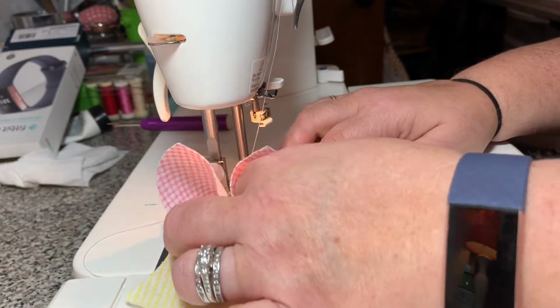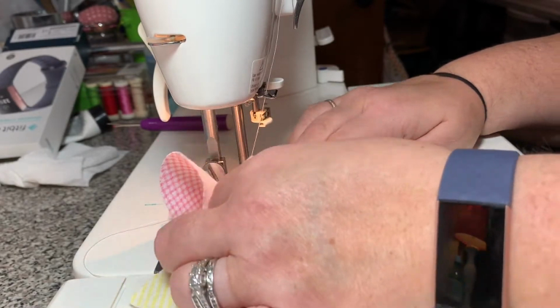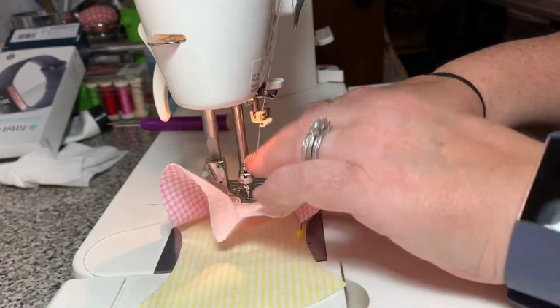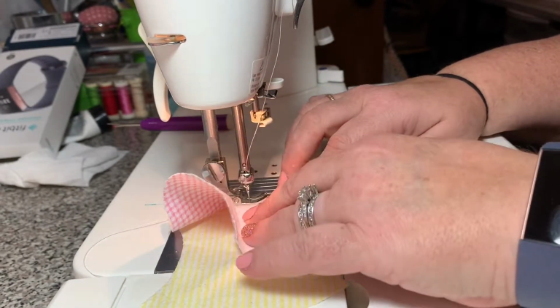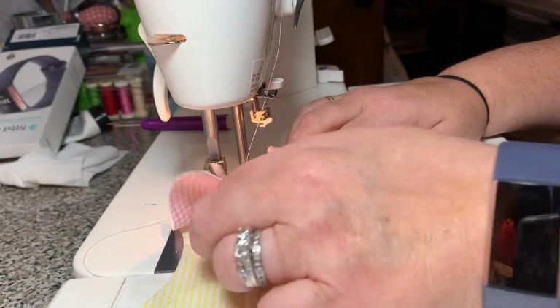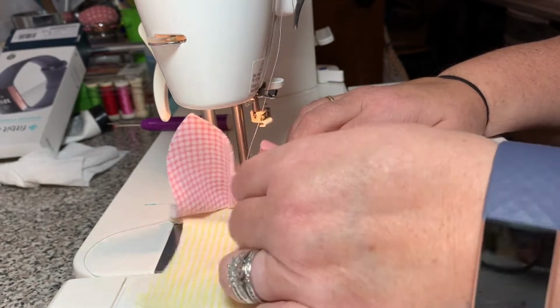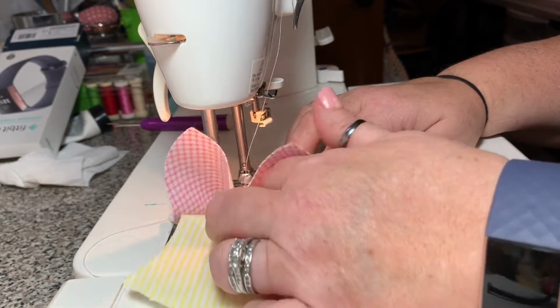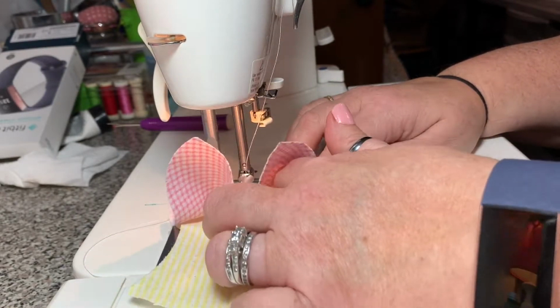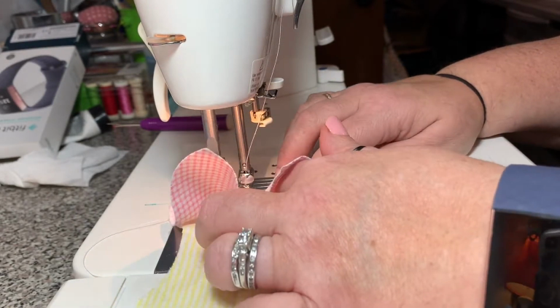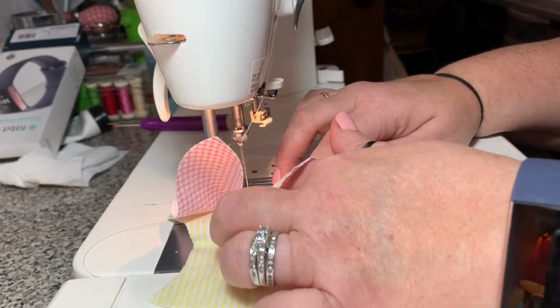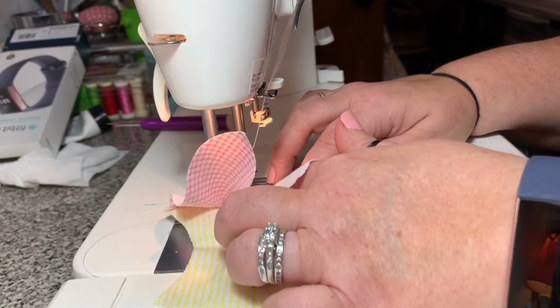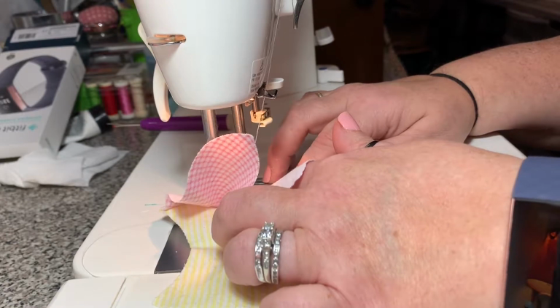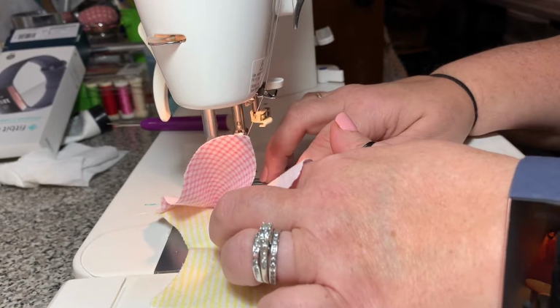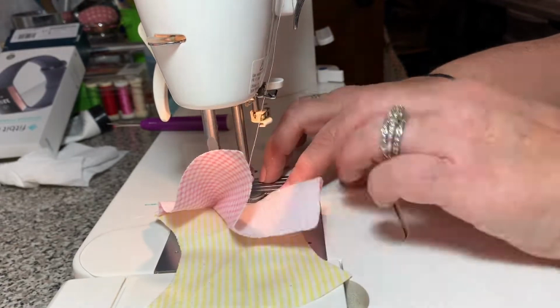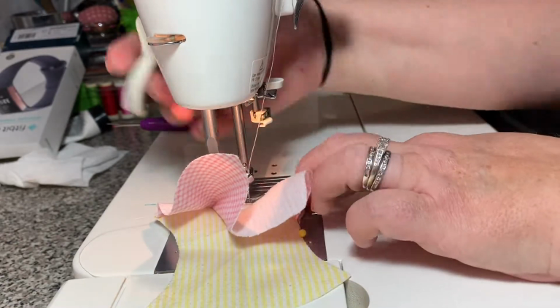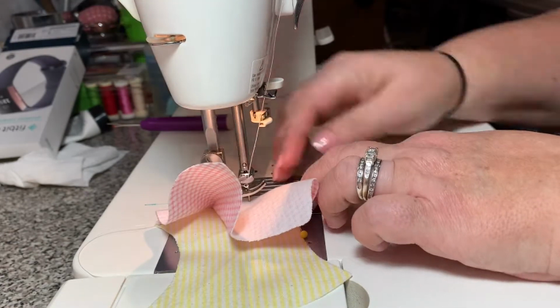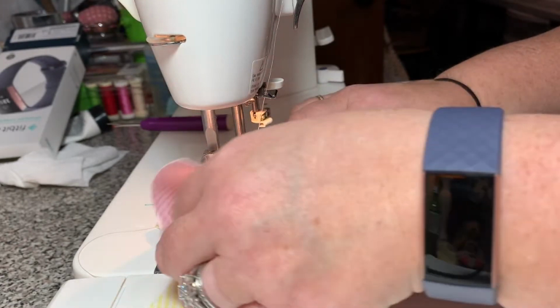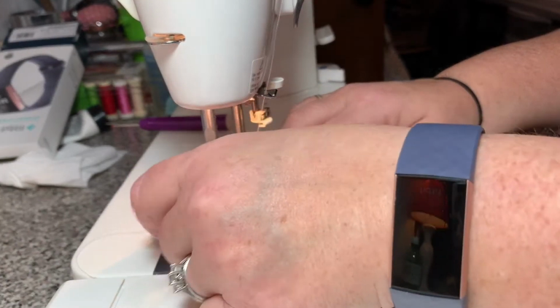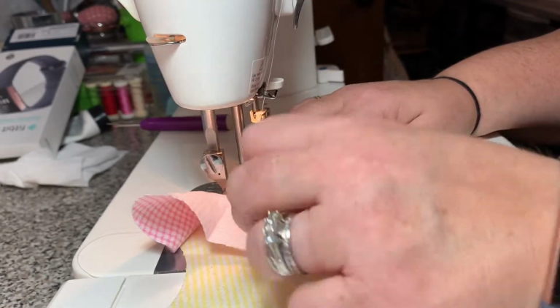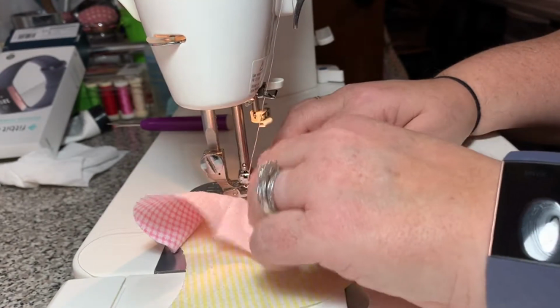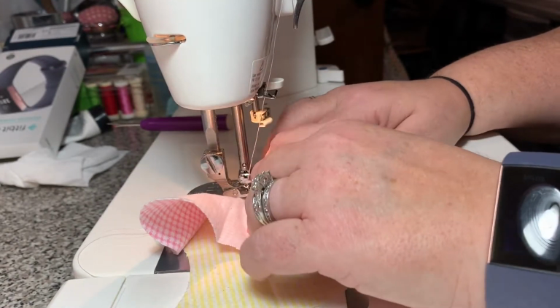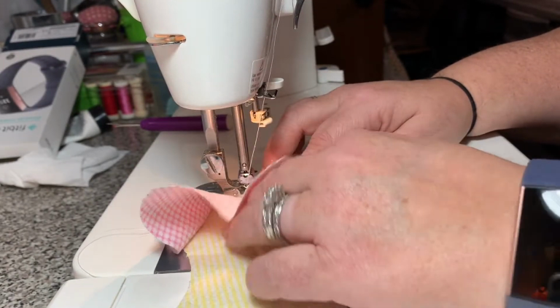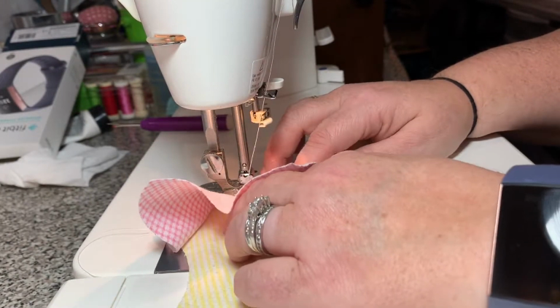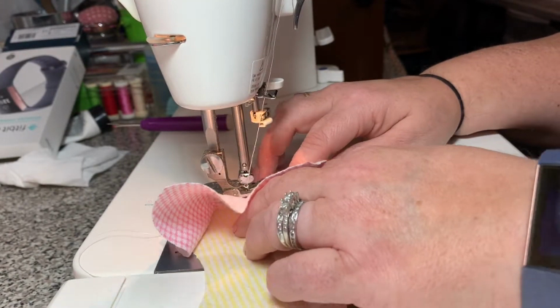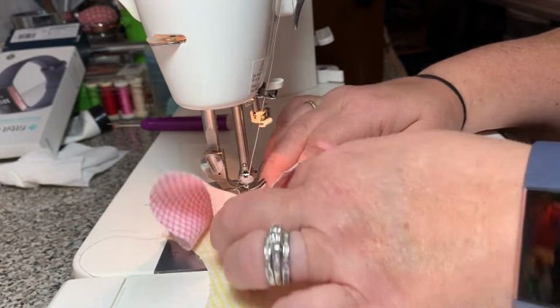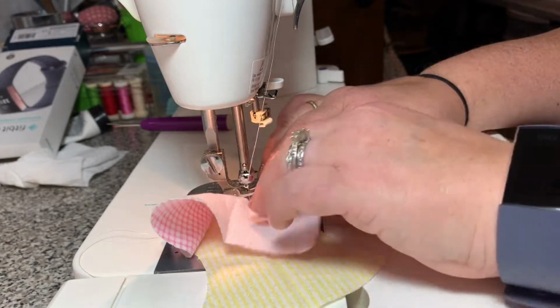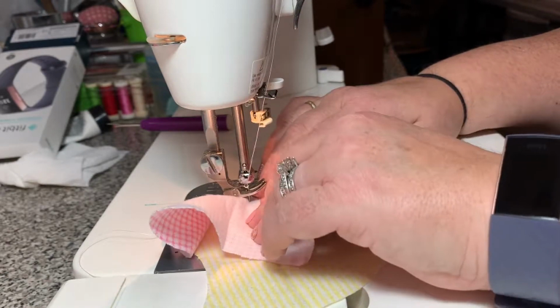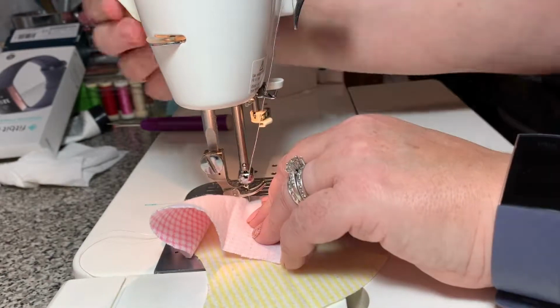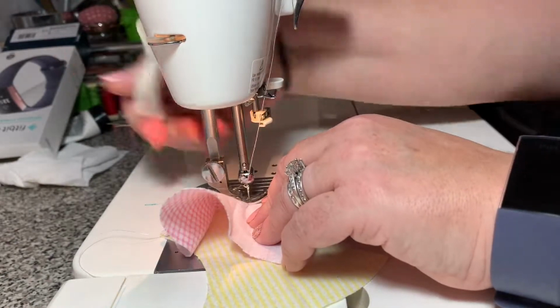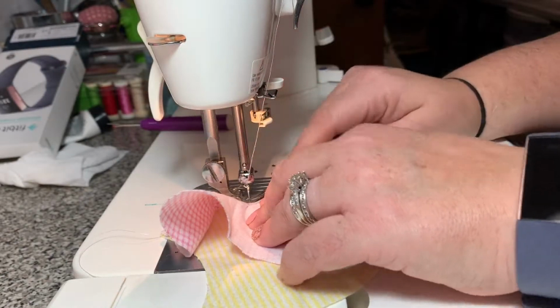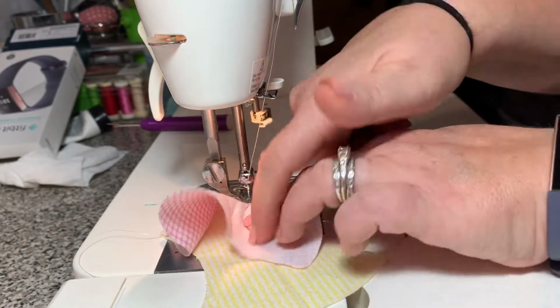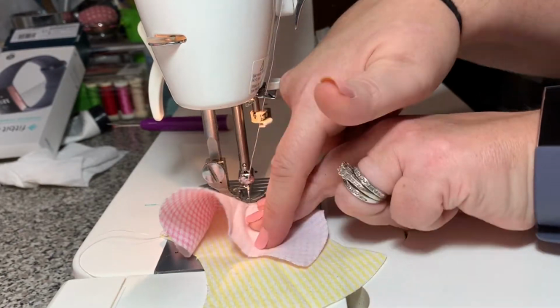Go to the center — your centers are going to match up — and then continue along. You're going to get a buckle, a puckering again. Just make sure you move it around so the puckering is at the bottom and not at the top.